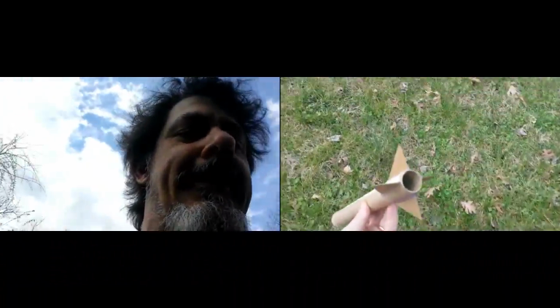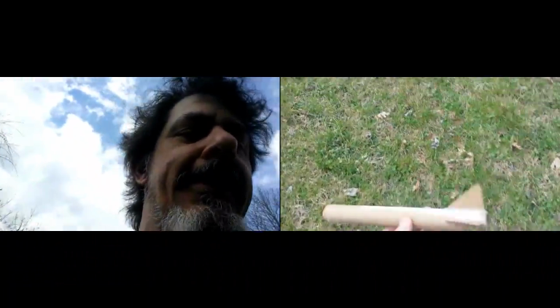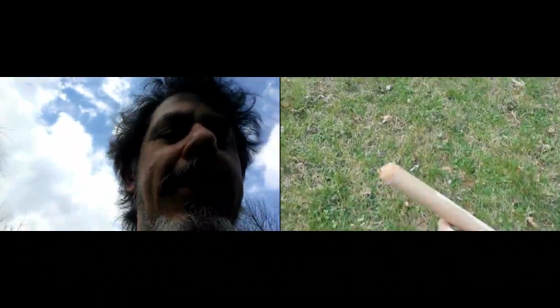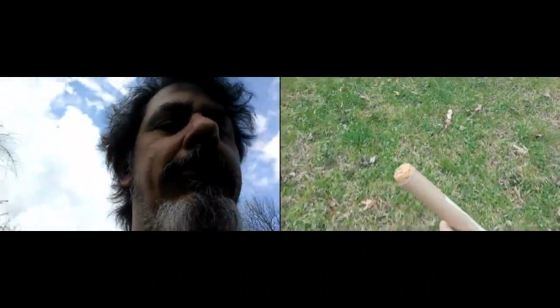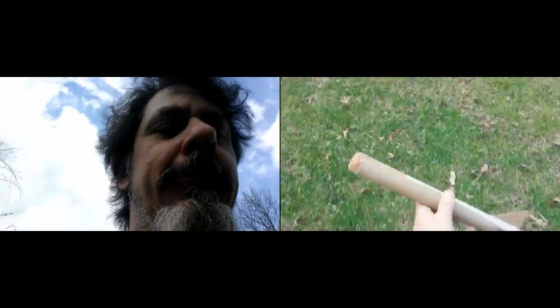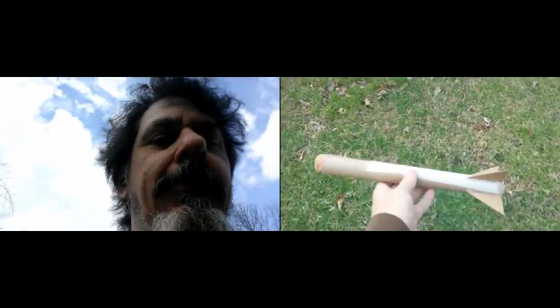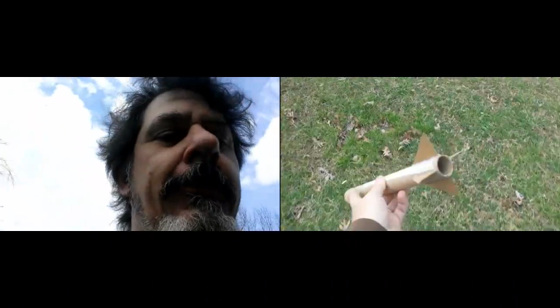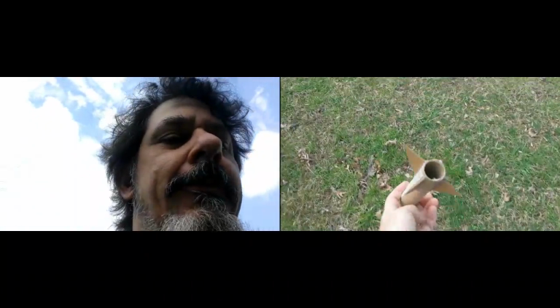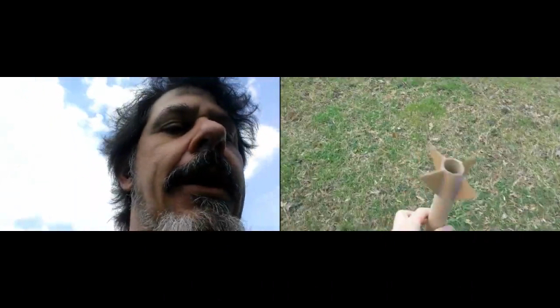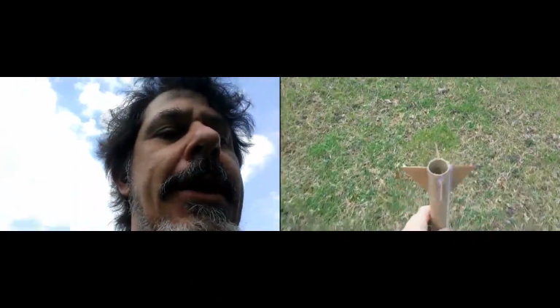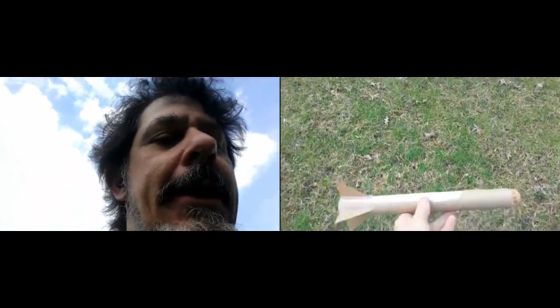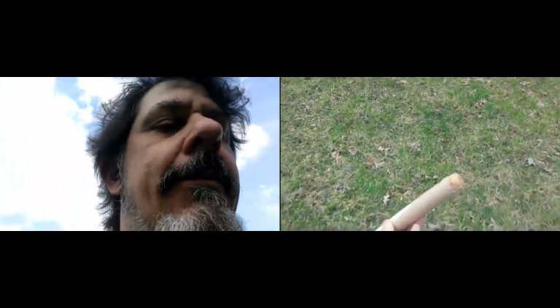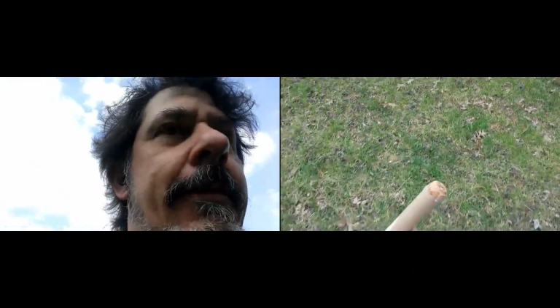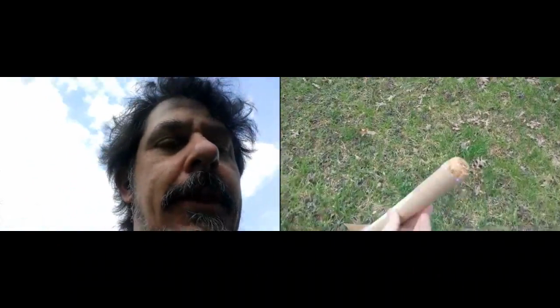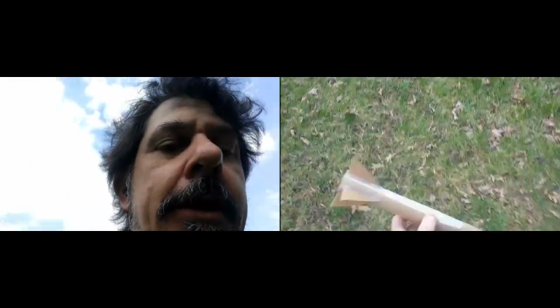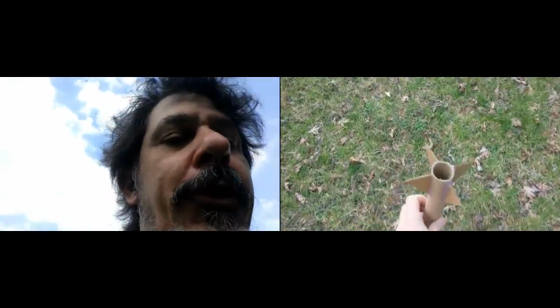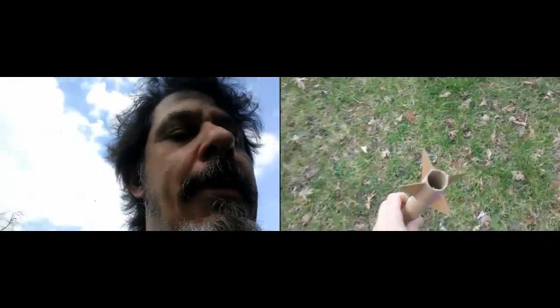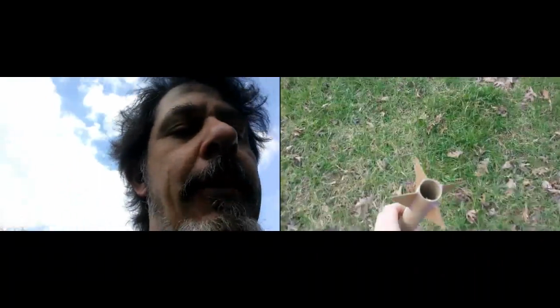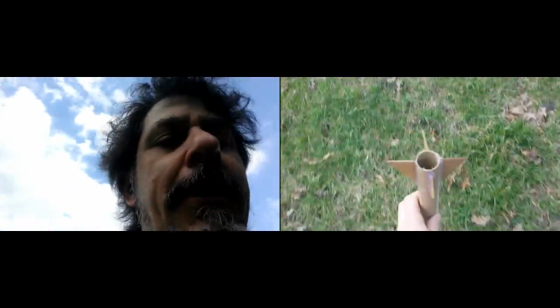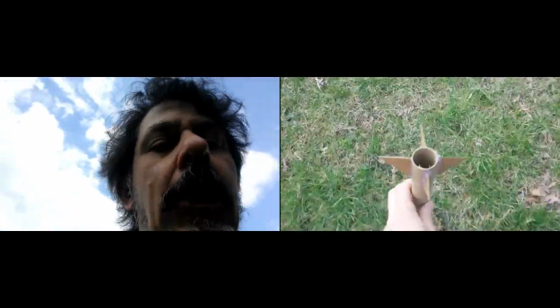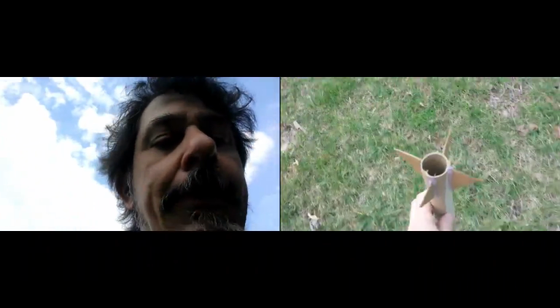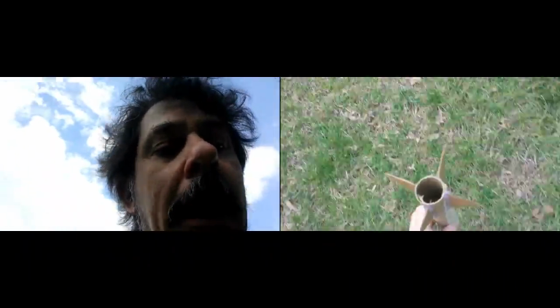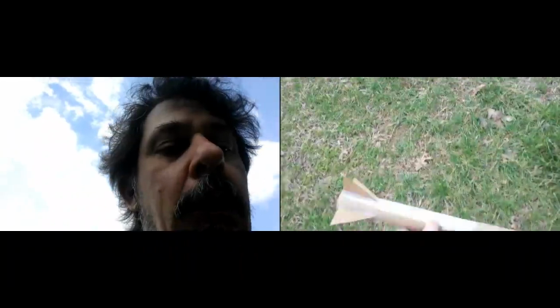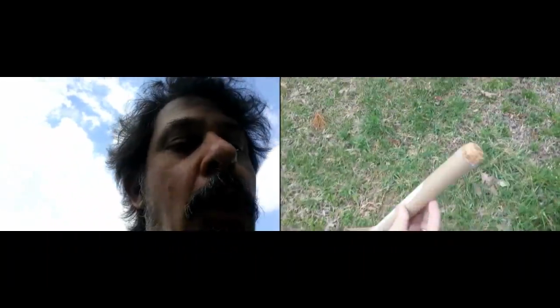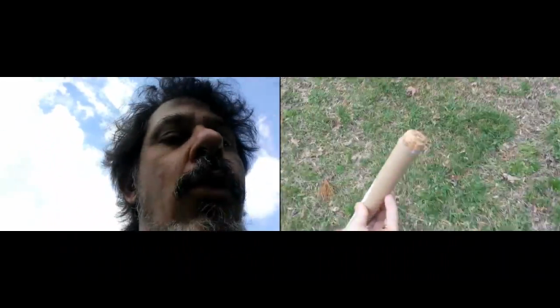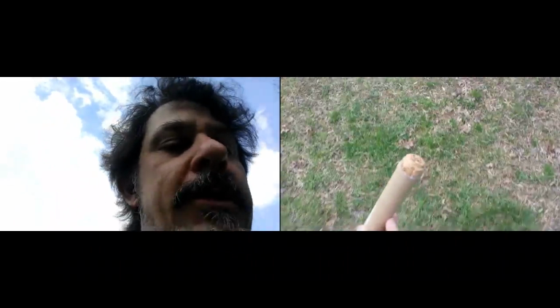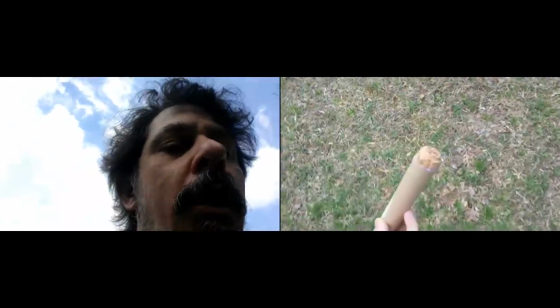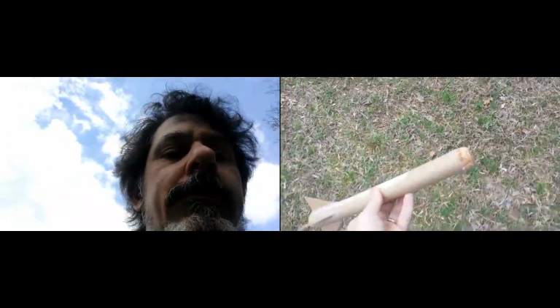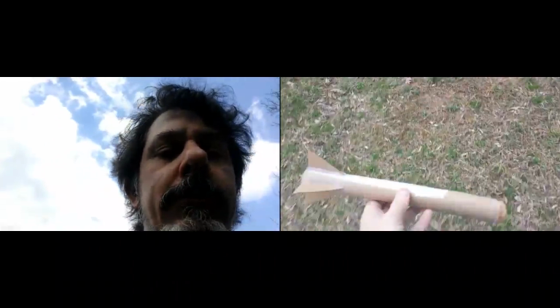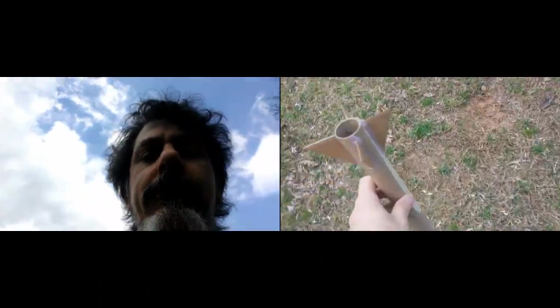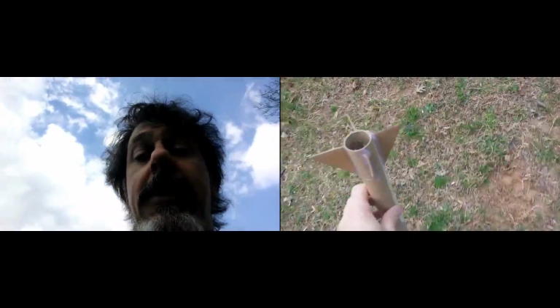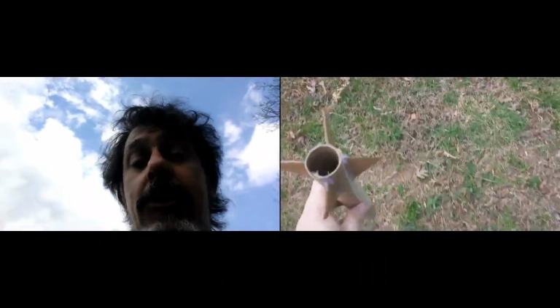This has some potential. I've got ideas. It took me about five minutes to make — a little tape, a little hot glue, some cardboard, a piece of cork. It's got potential.